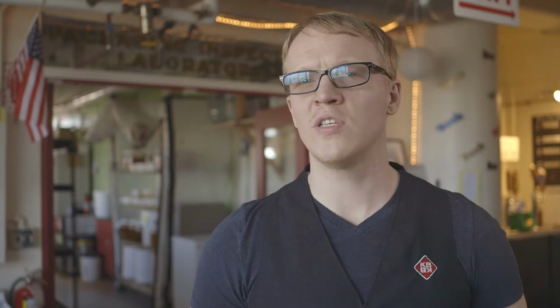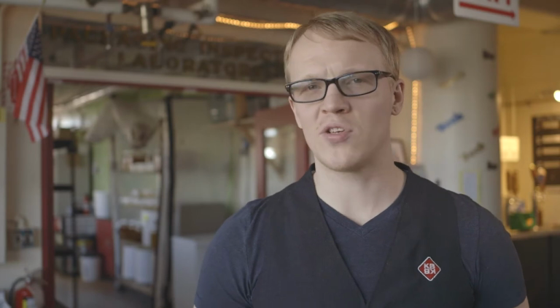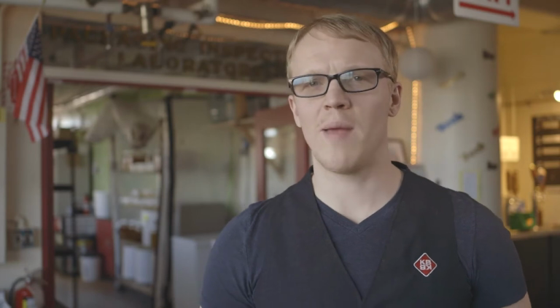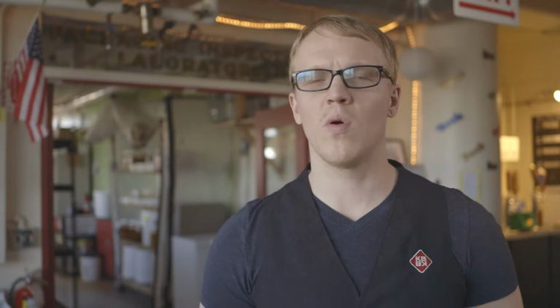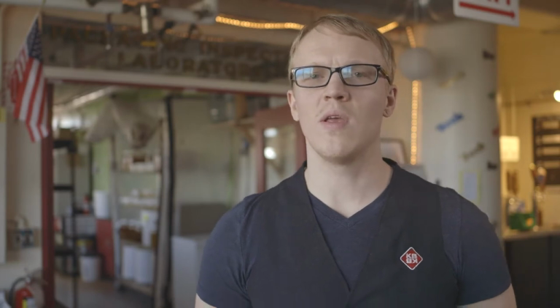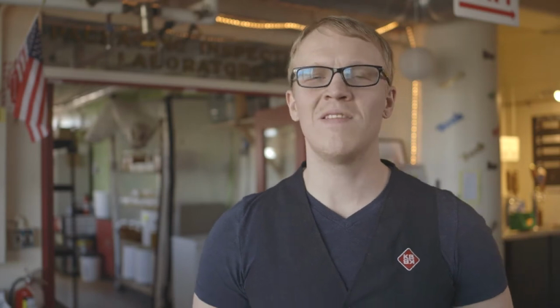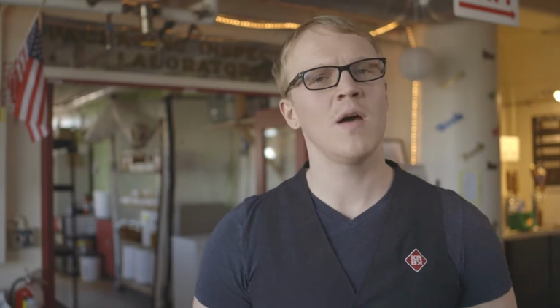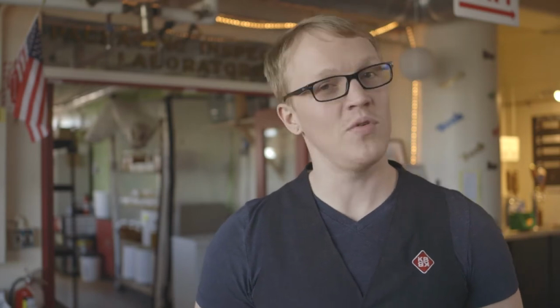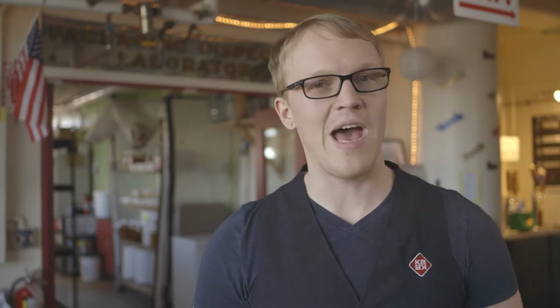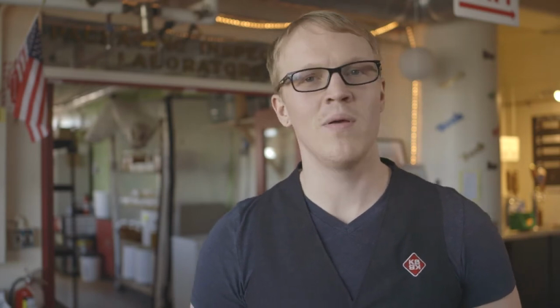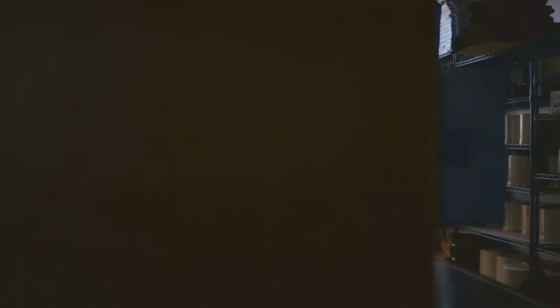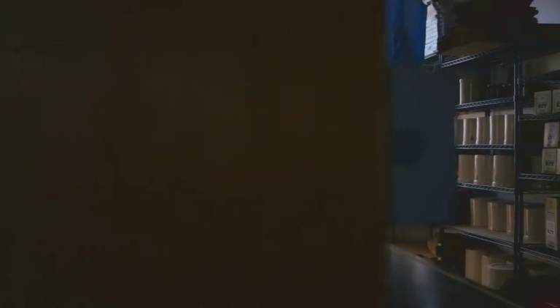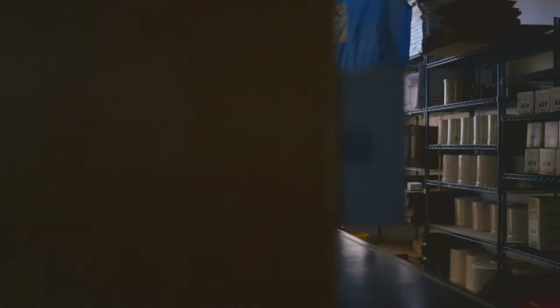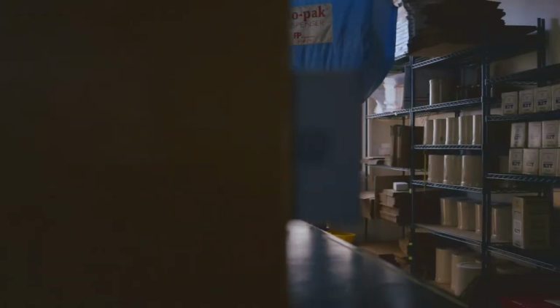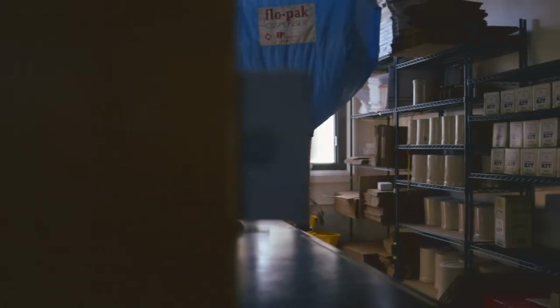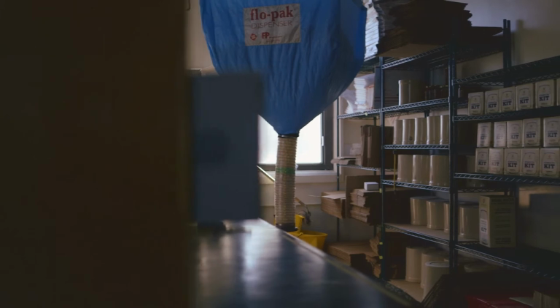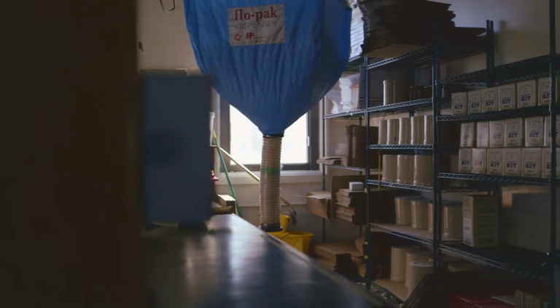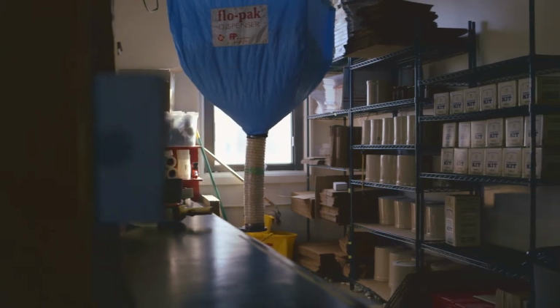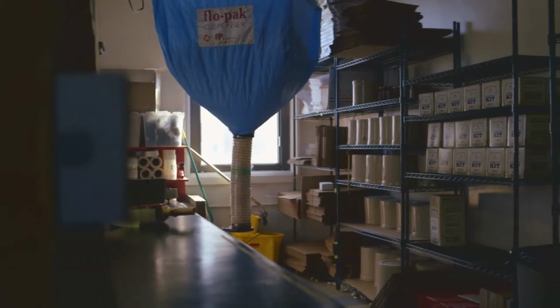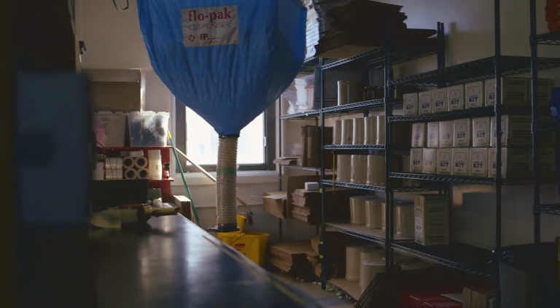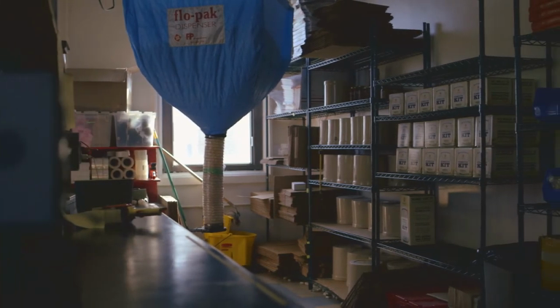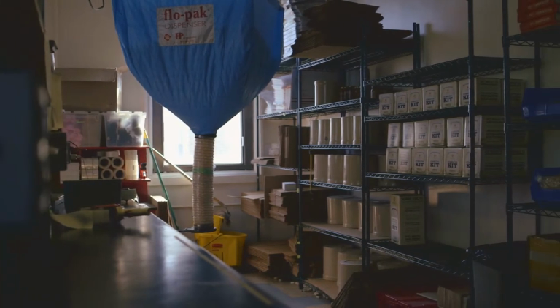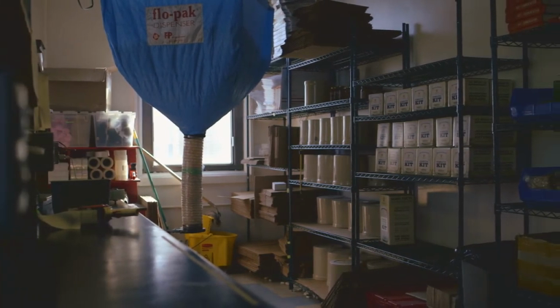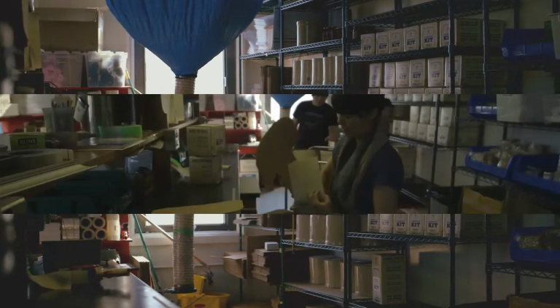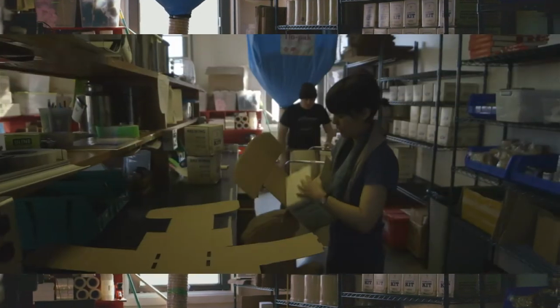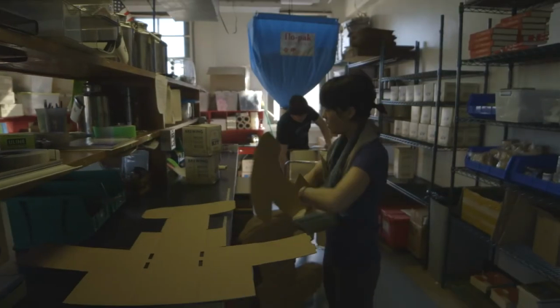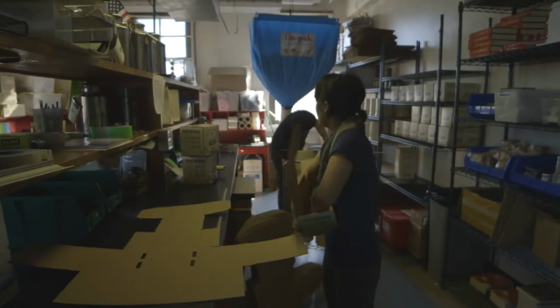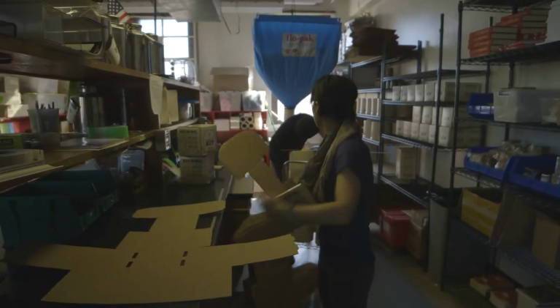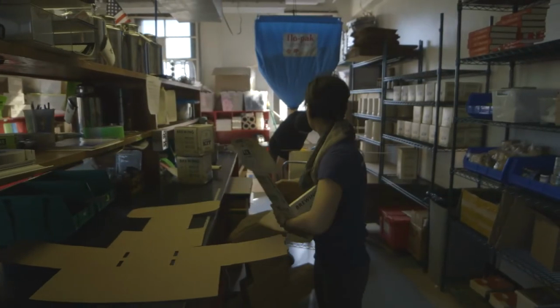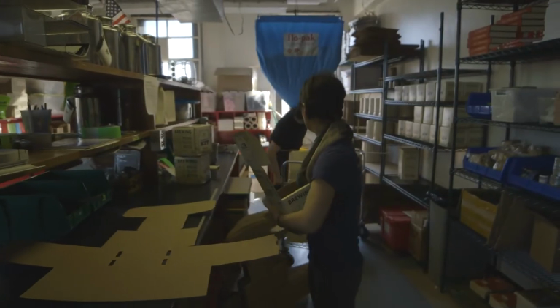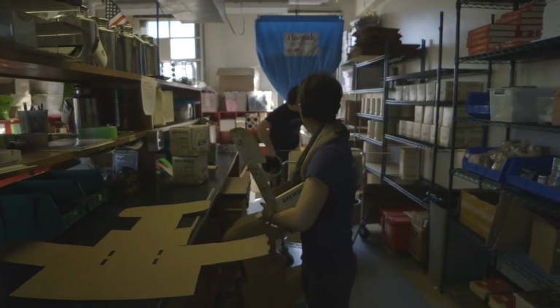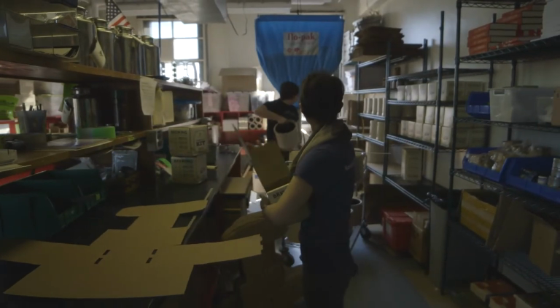Housed in the old packaging inspection laboratory is the Kombucha Lab, a fully functional homebrew supply production and fulfillment center. This is where all the homebrew supply magic happens.